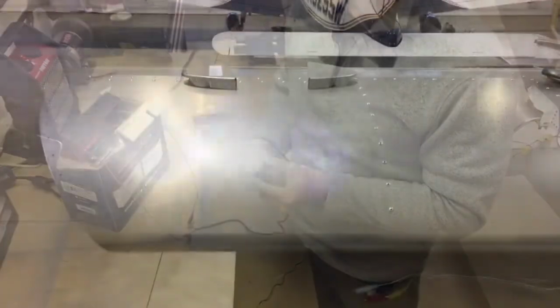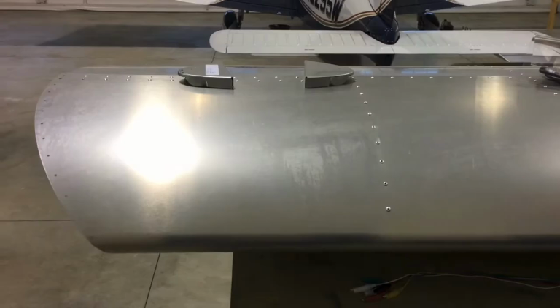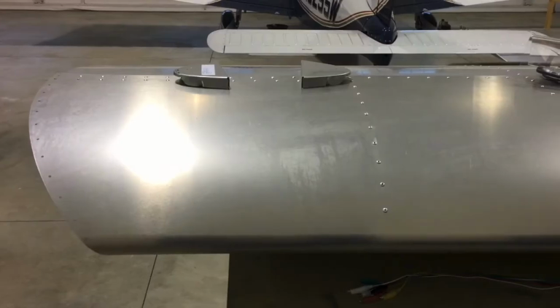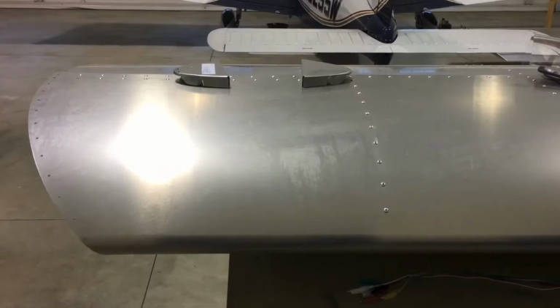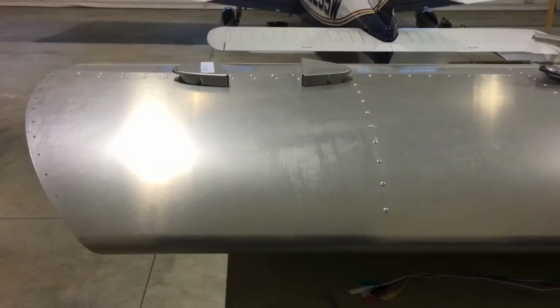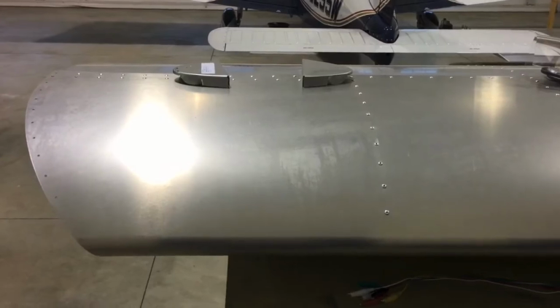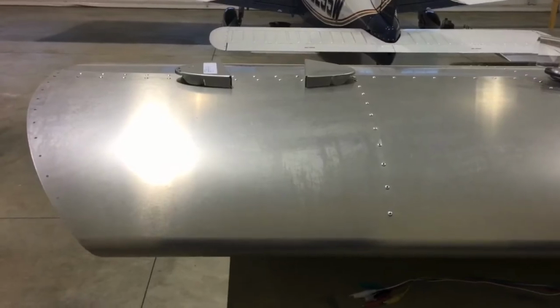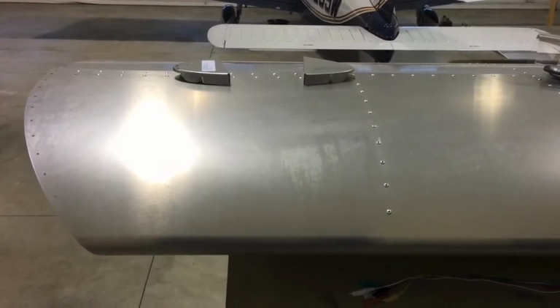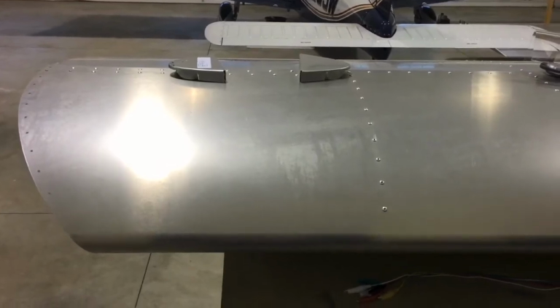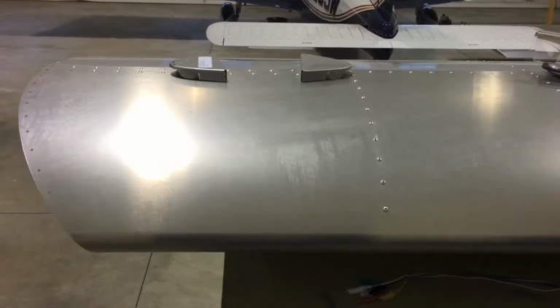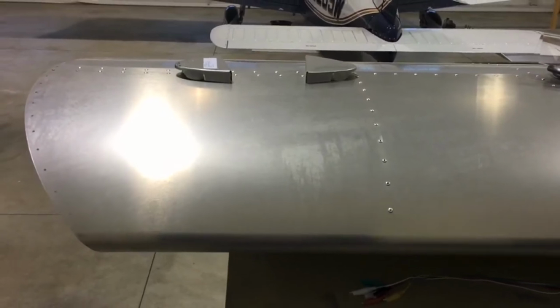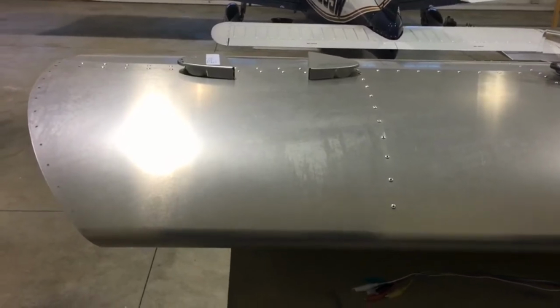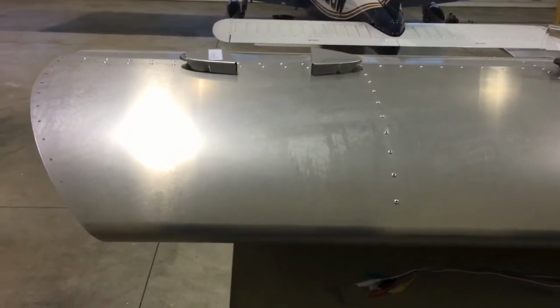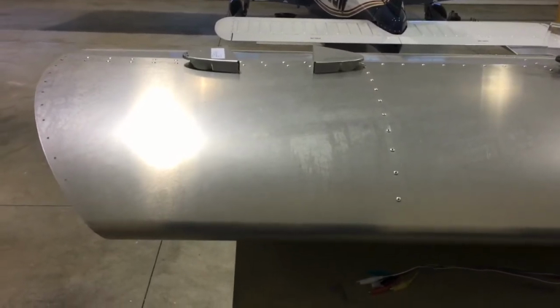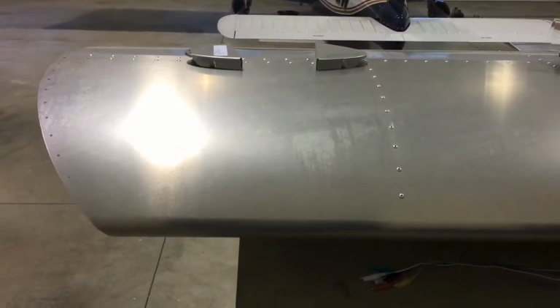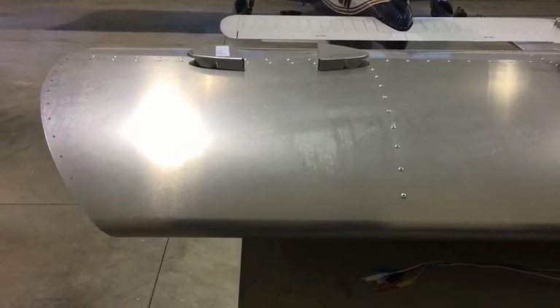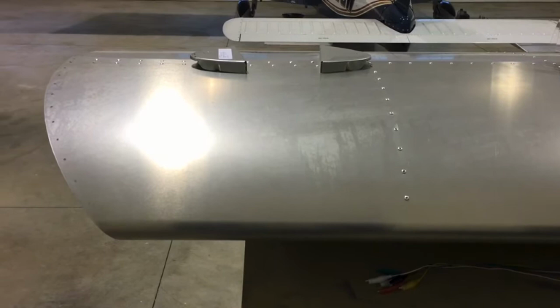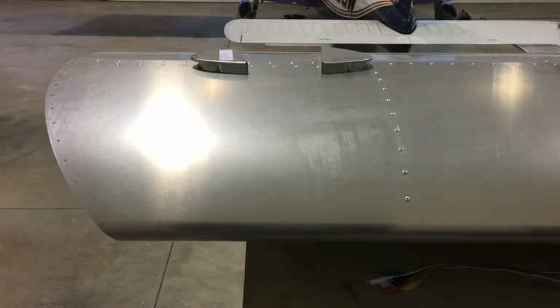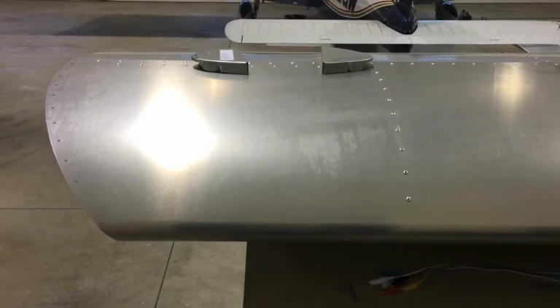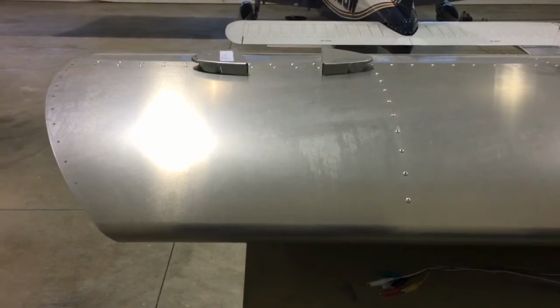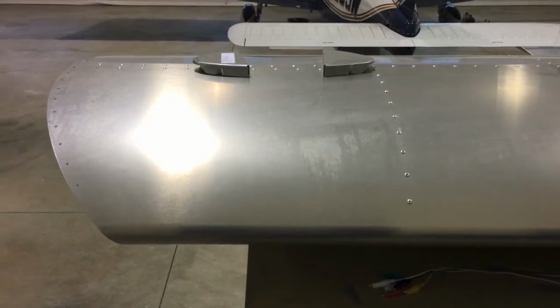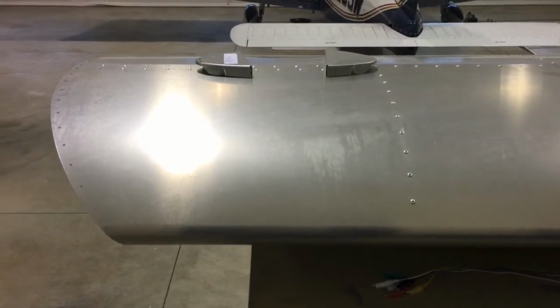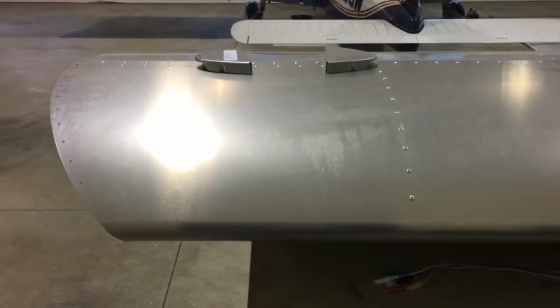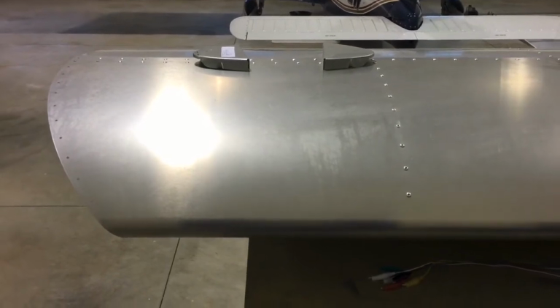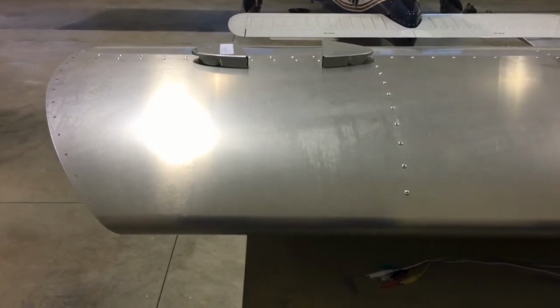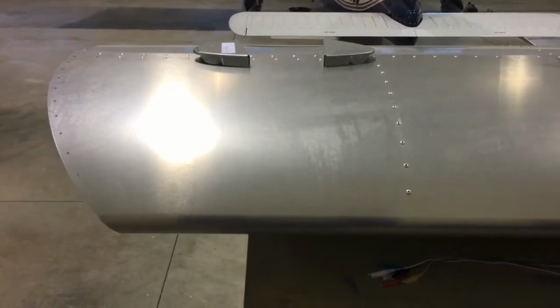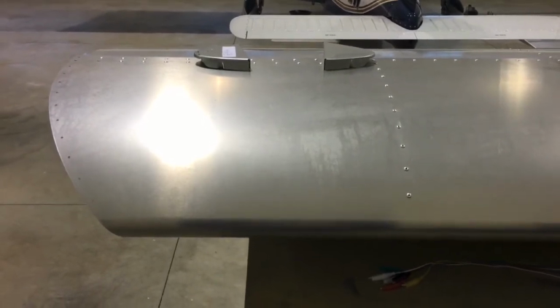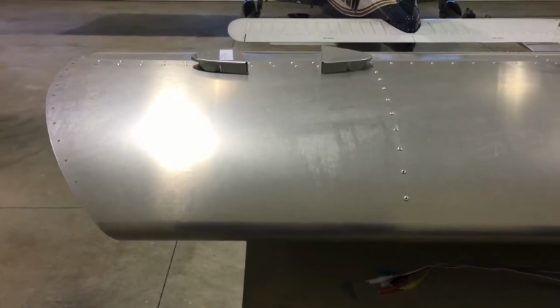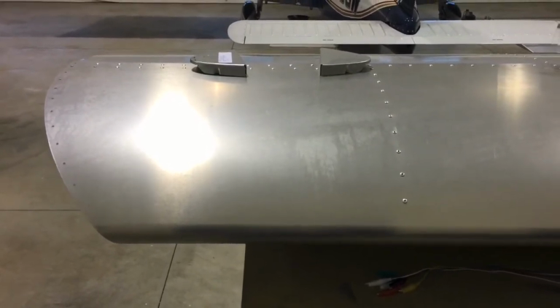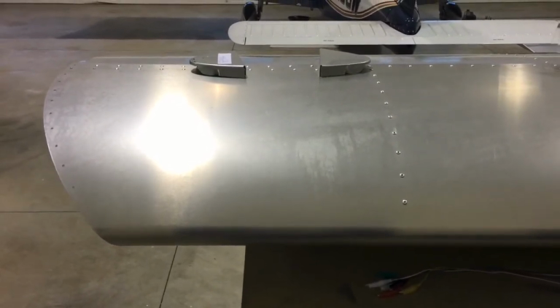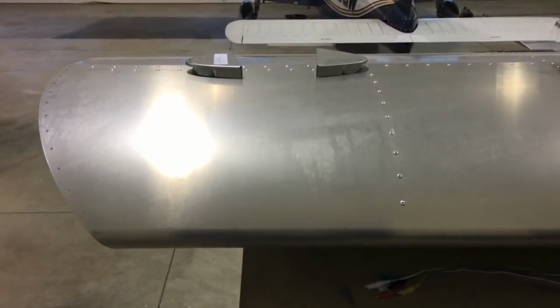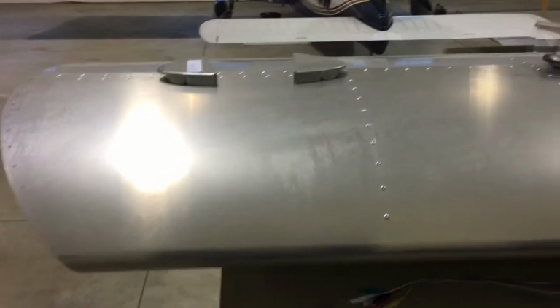This is the right wing tip where I'll be mounting my recognition light. Normally a landing light could be put in here also, but like I said I'm not flying at night — I just want some added visibility in the traffic pattern.